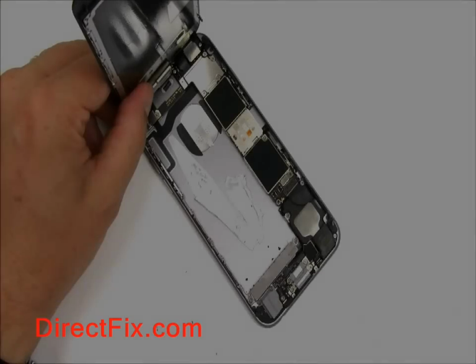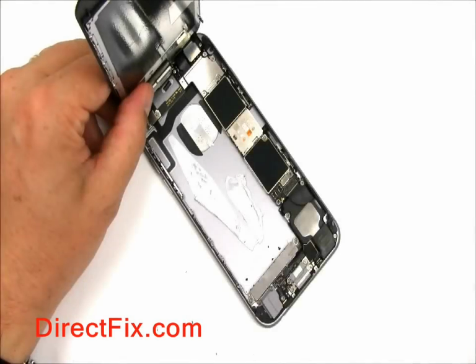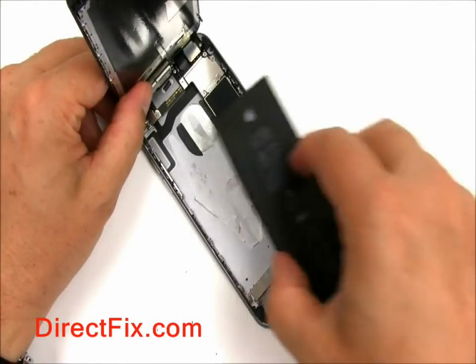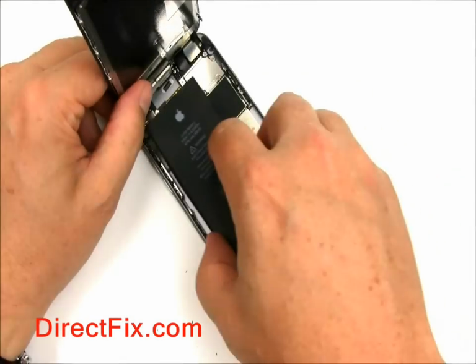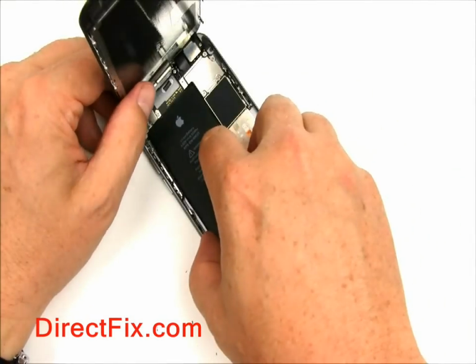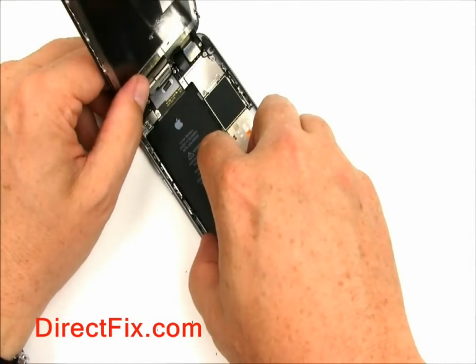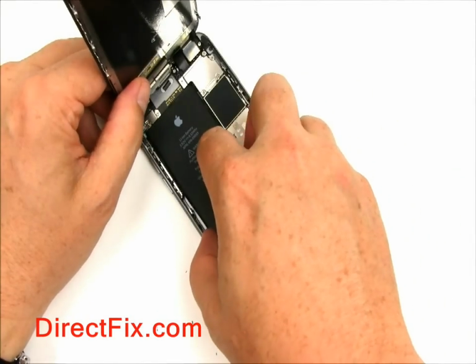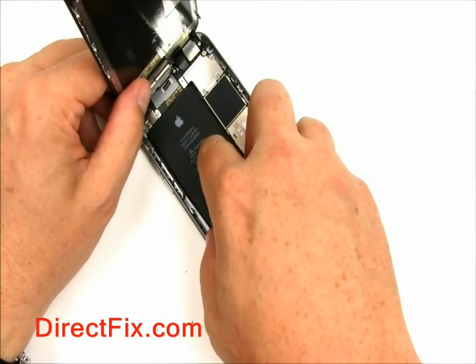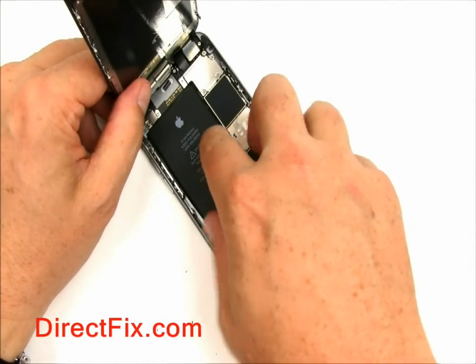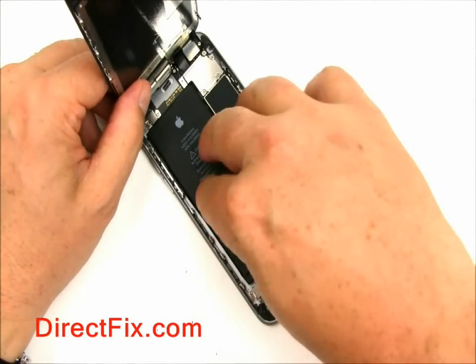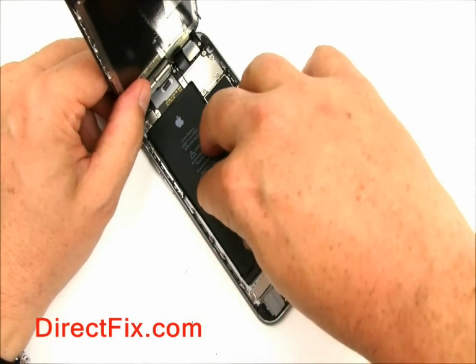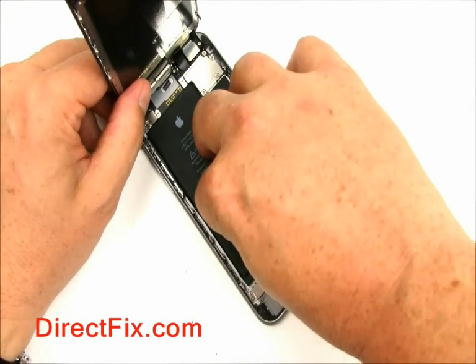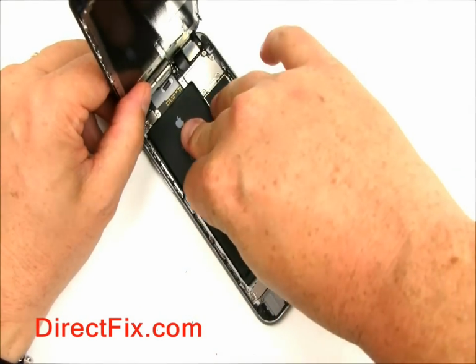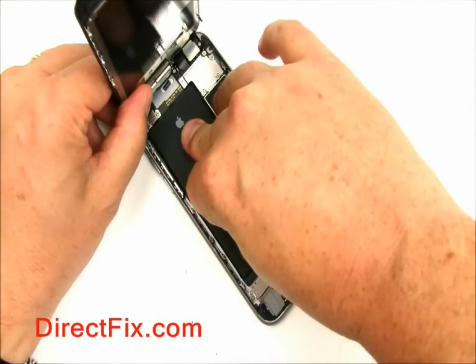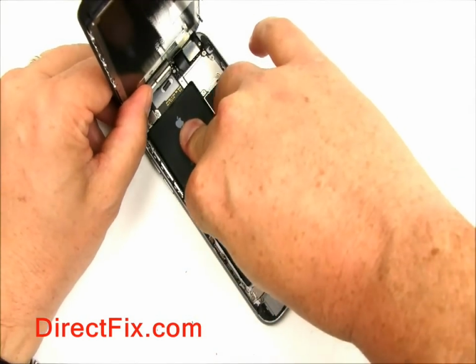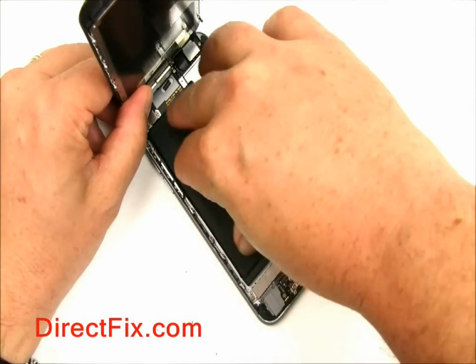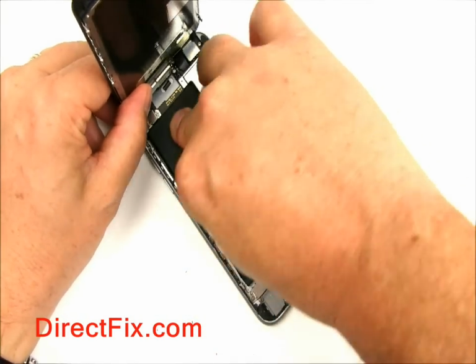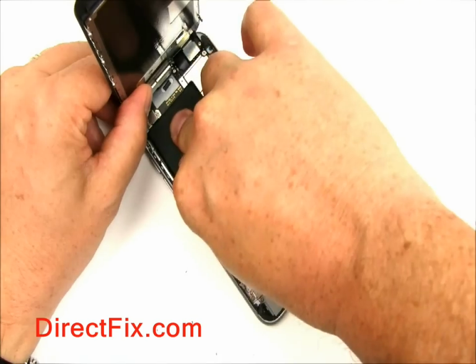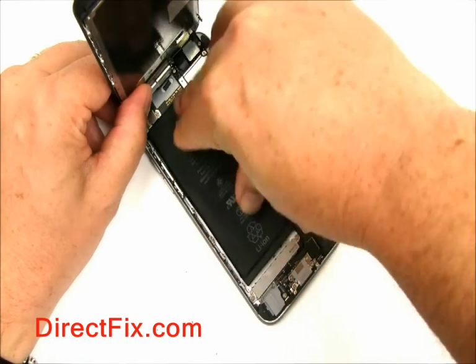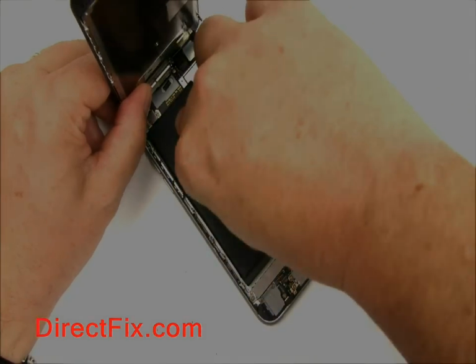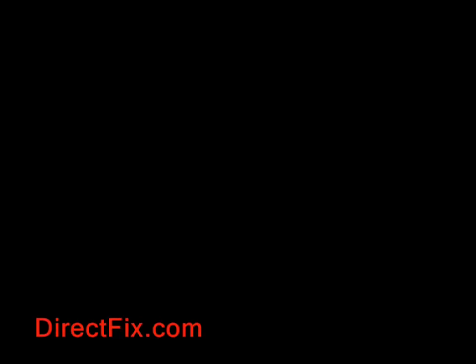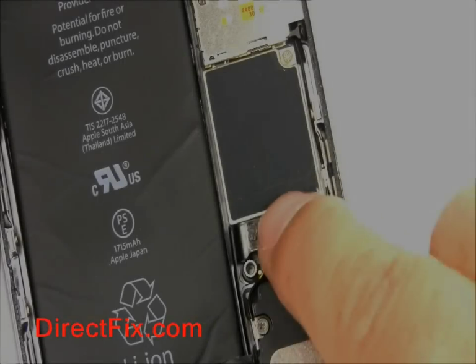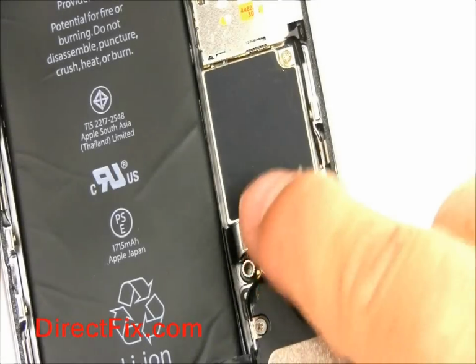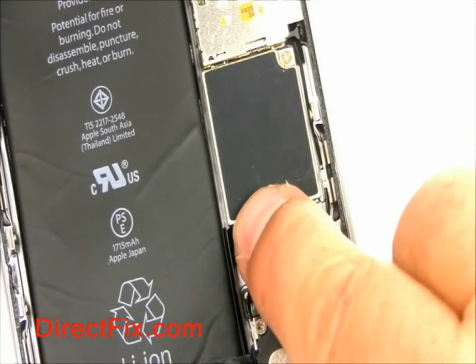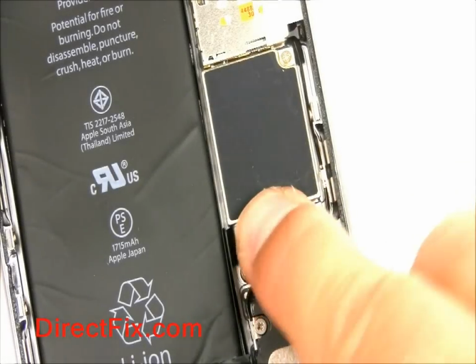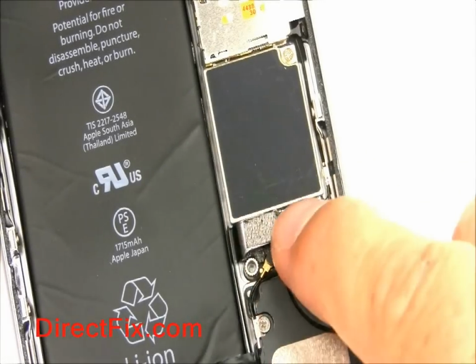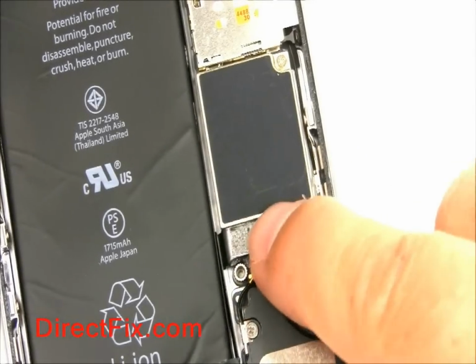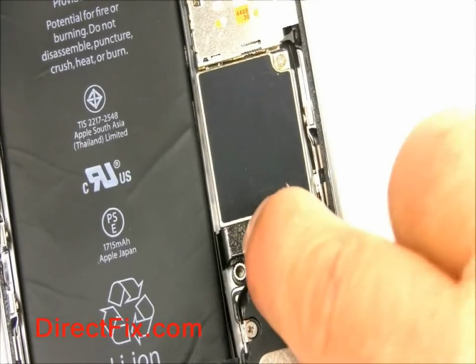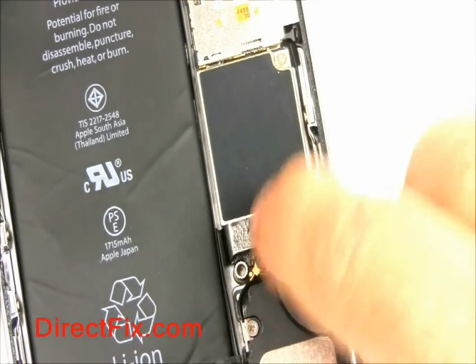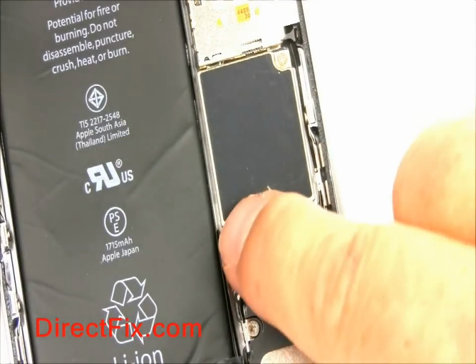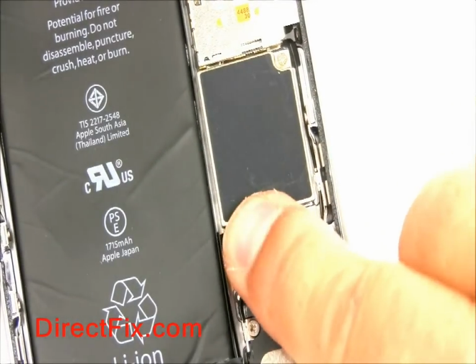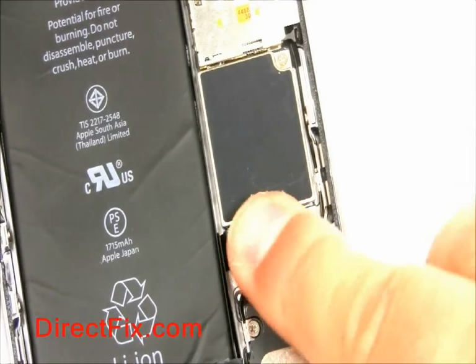Using the leftover adhesive or some double sided tape, go ahead and set the new battery in place. You're now going to reconnect the connecting cable to the connector for the battery.